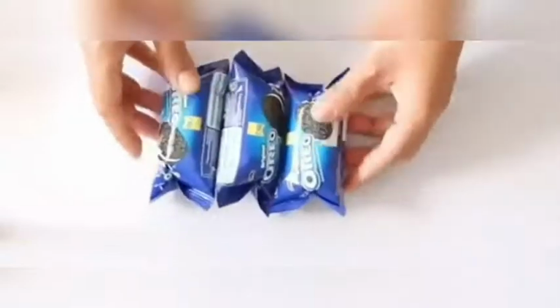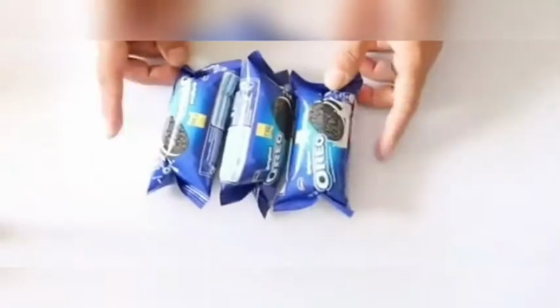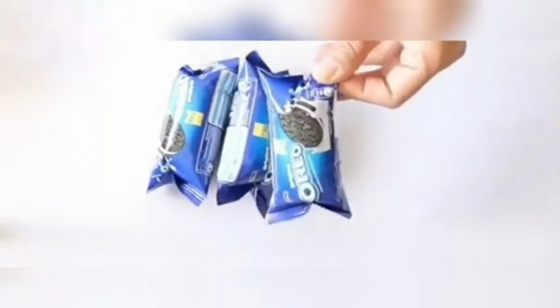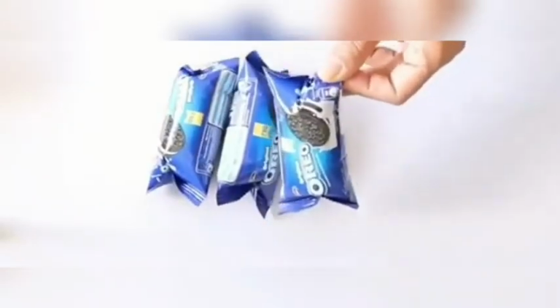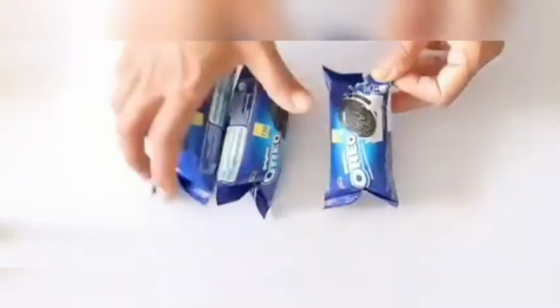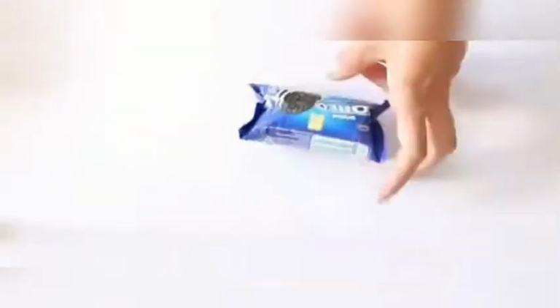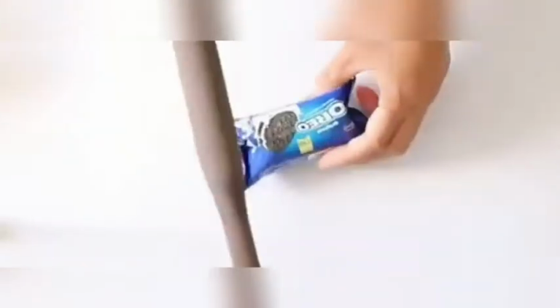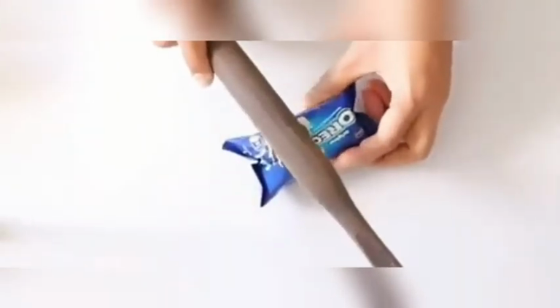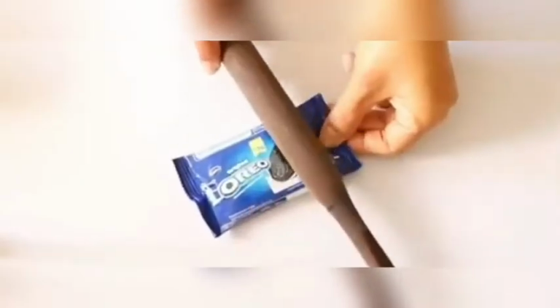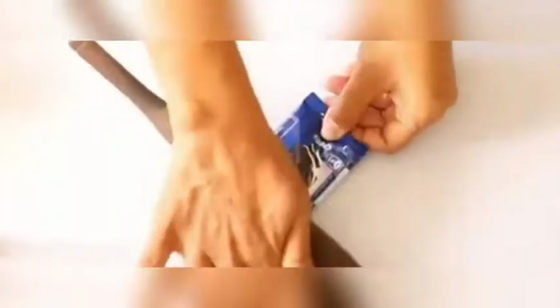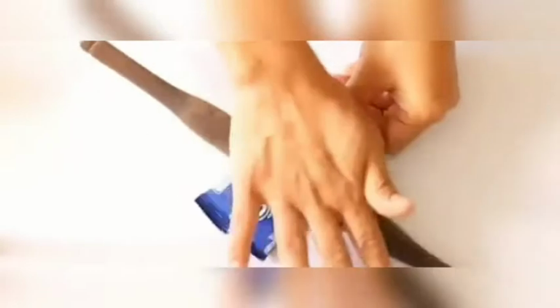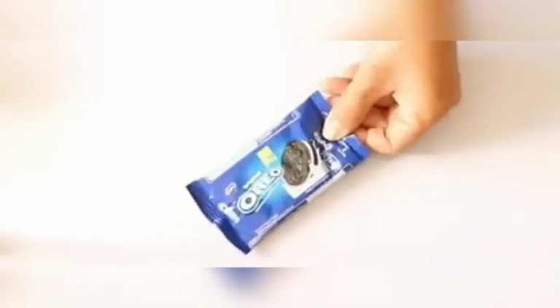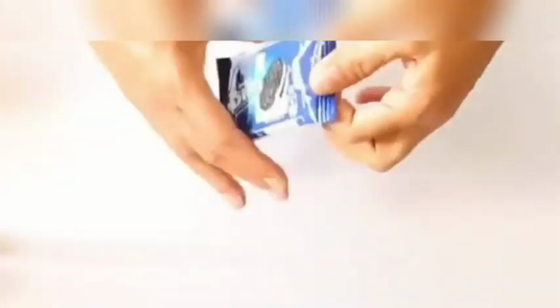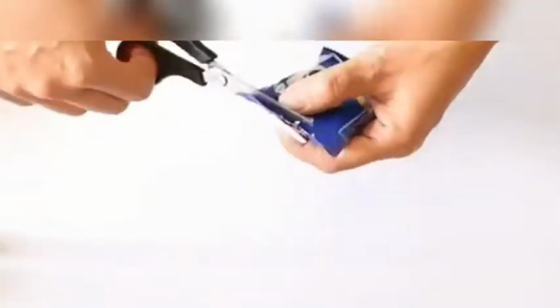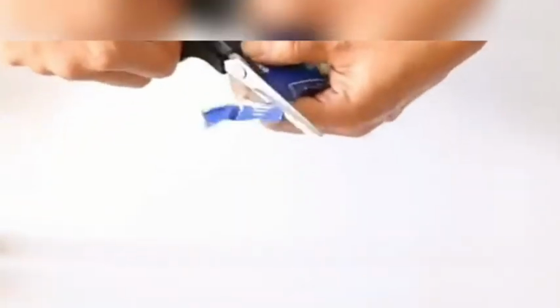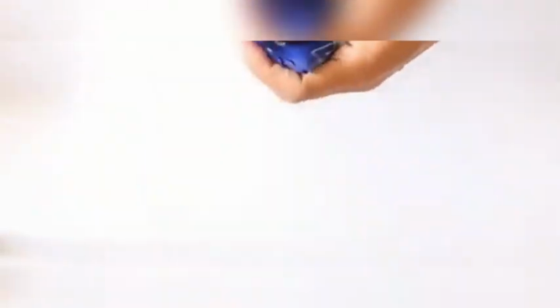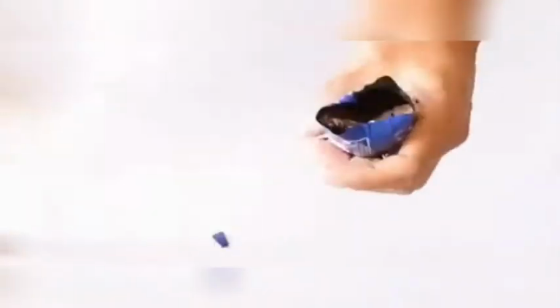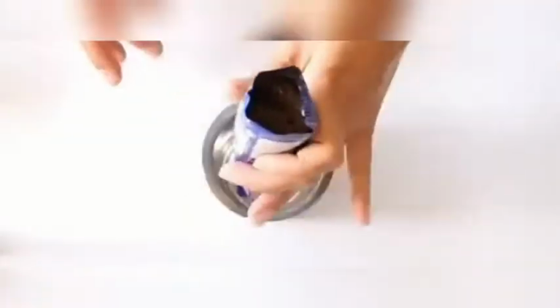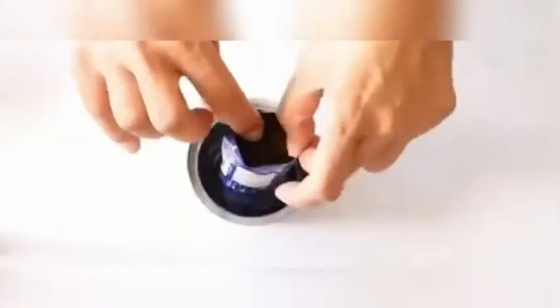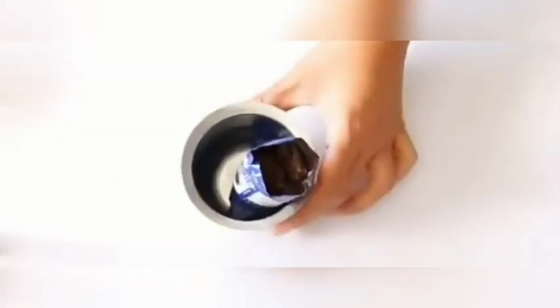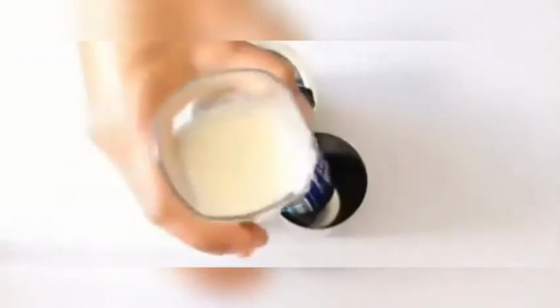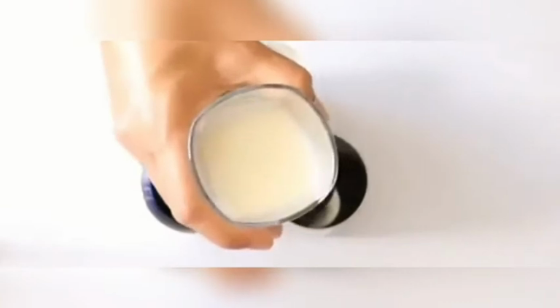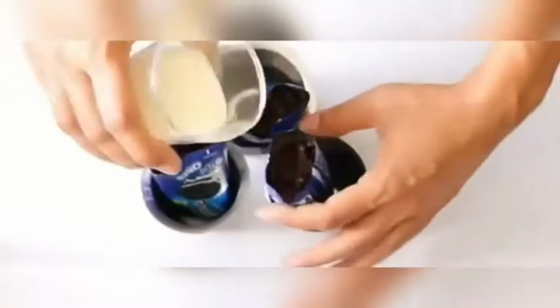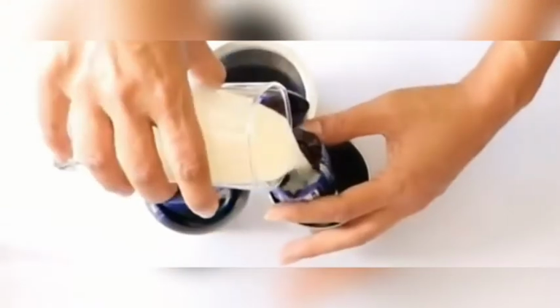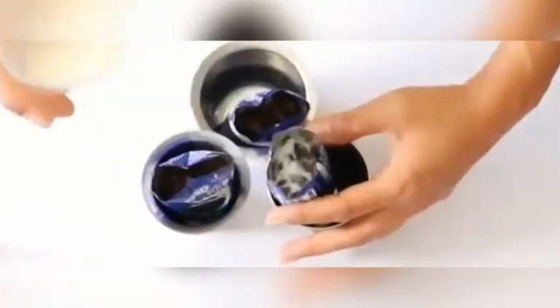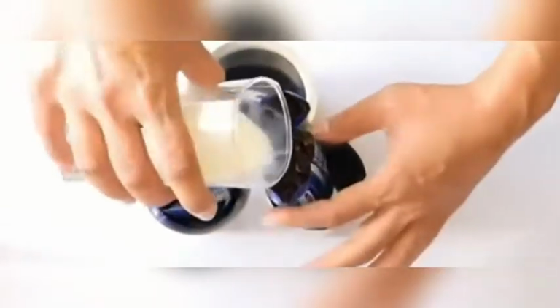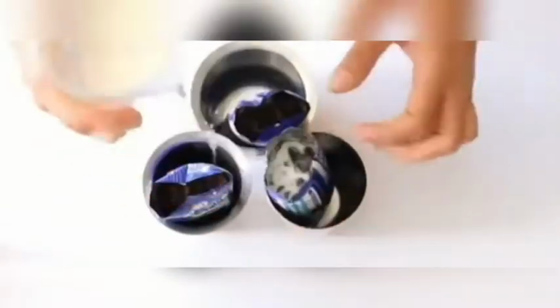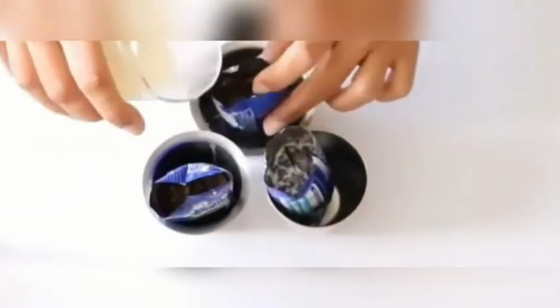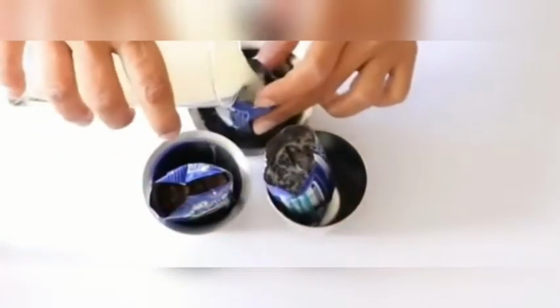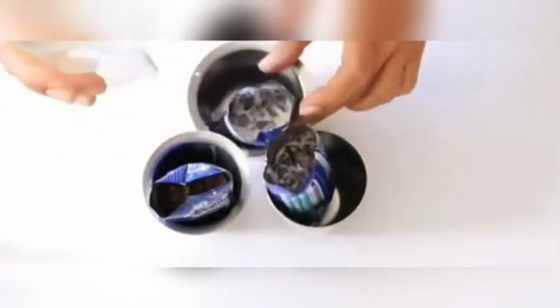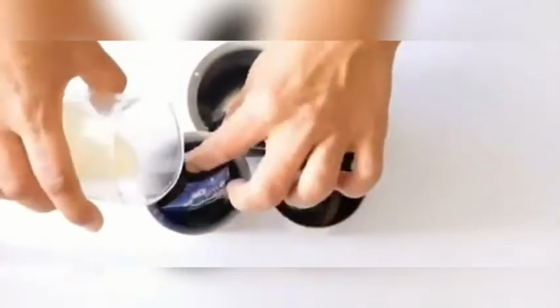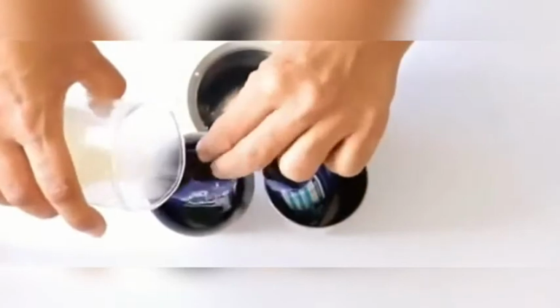Hello everyone, today we will make Oreo ice cream. For this, you will need to make little Oreo packs. They will be so good that you will keep eating them until you get tired.